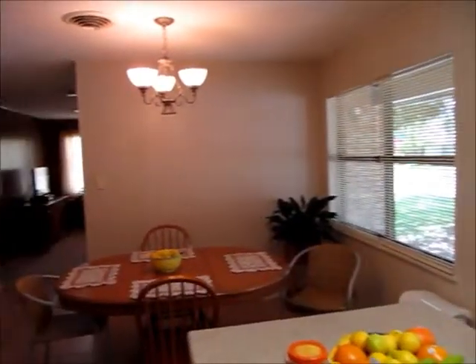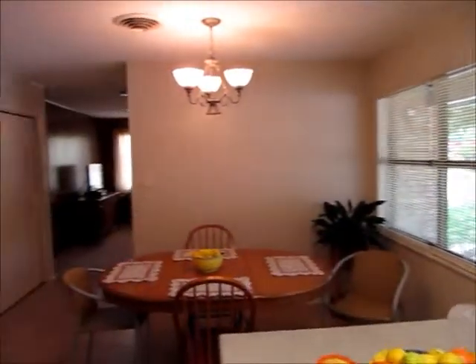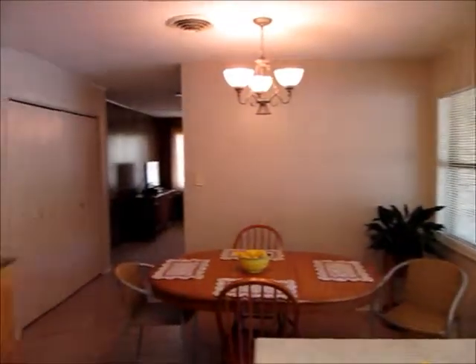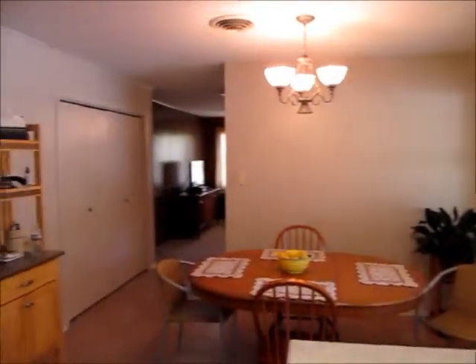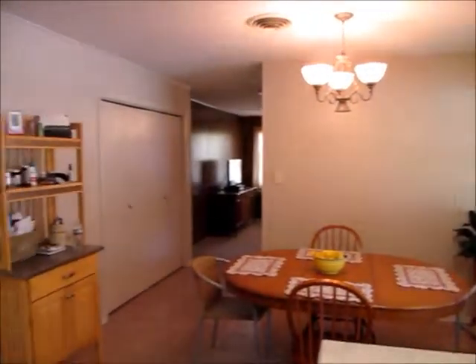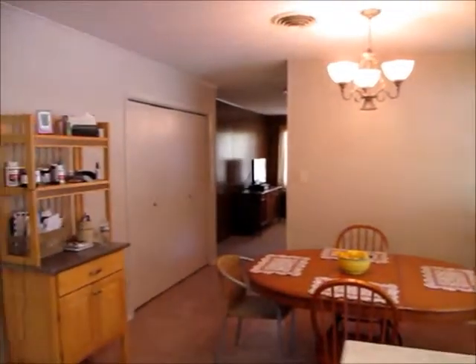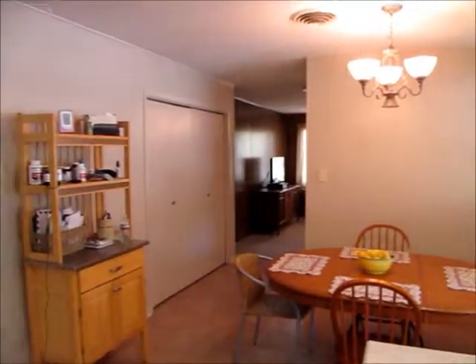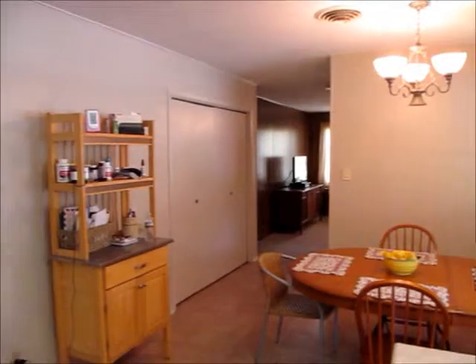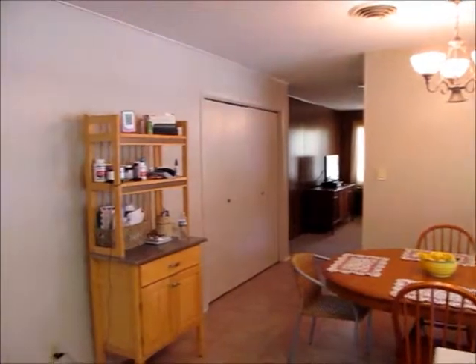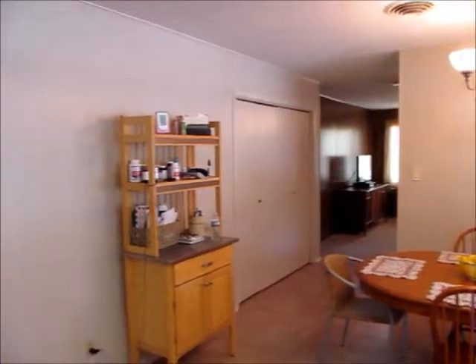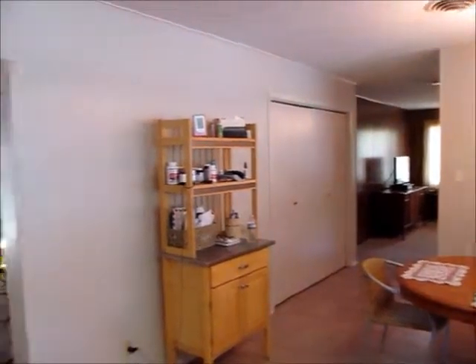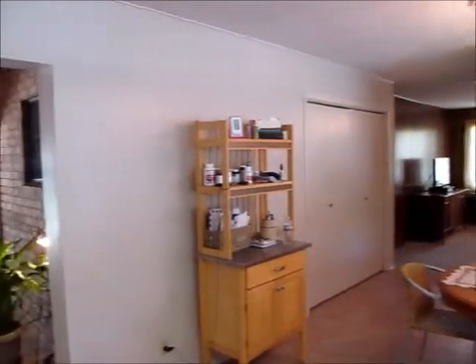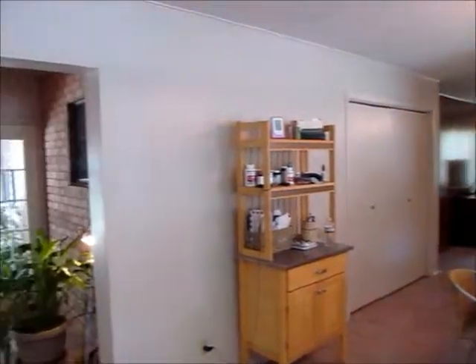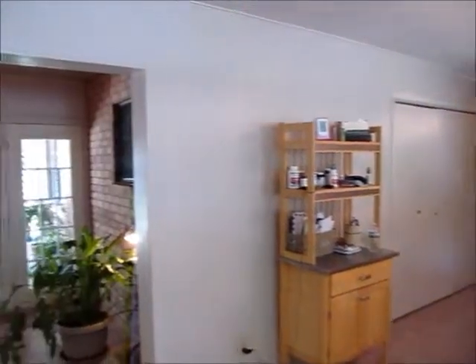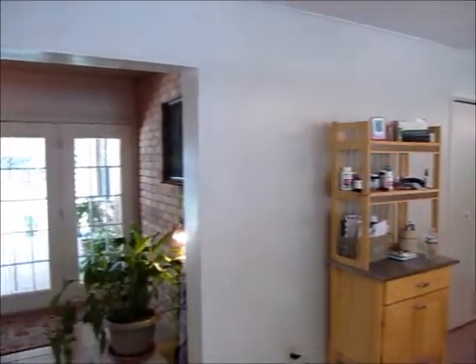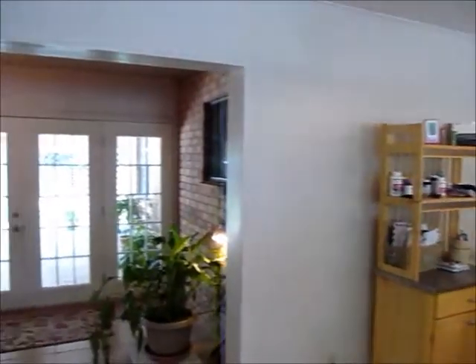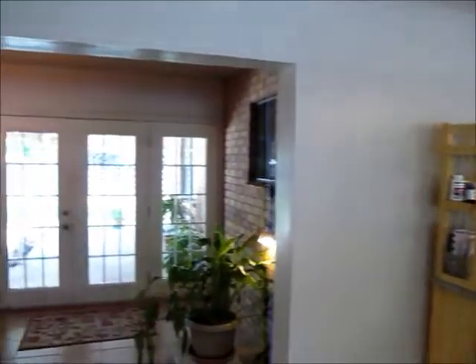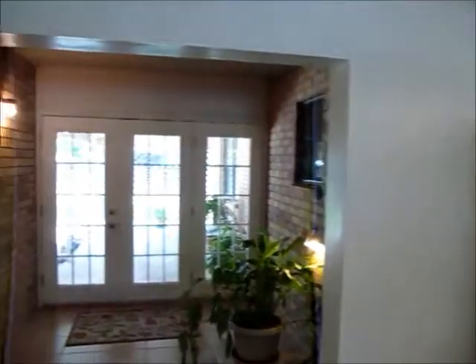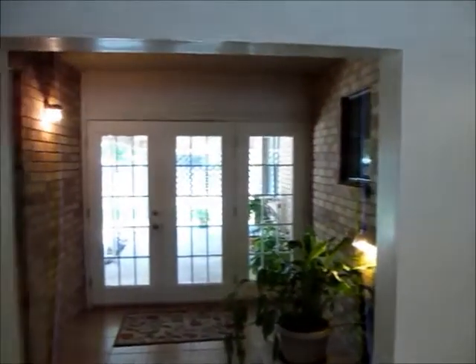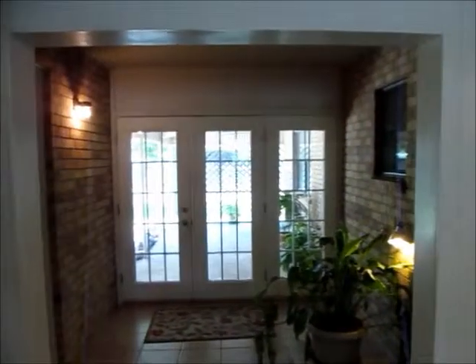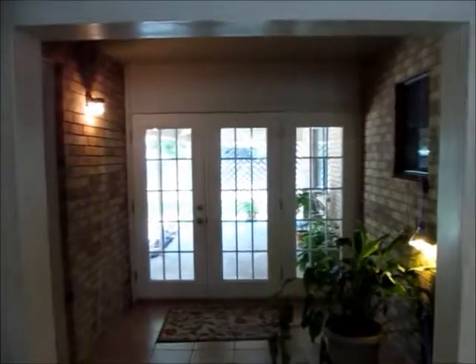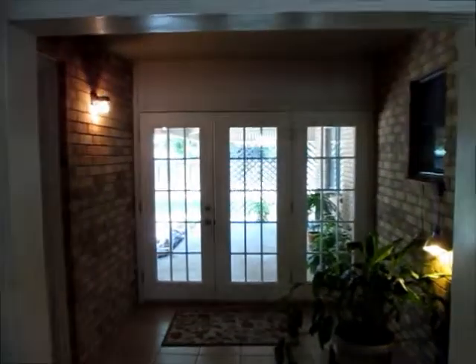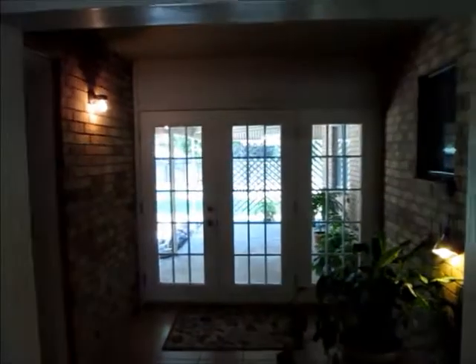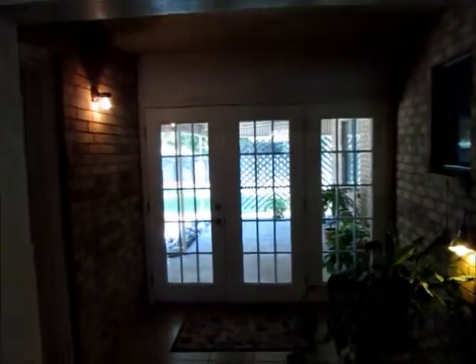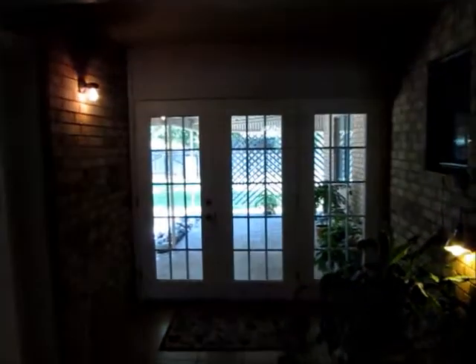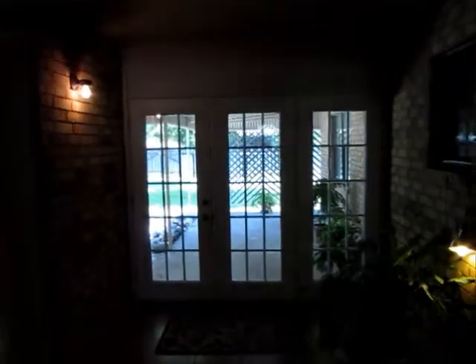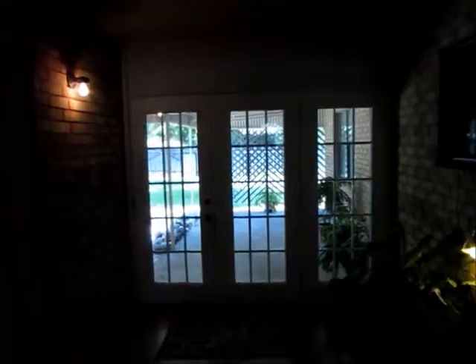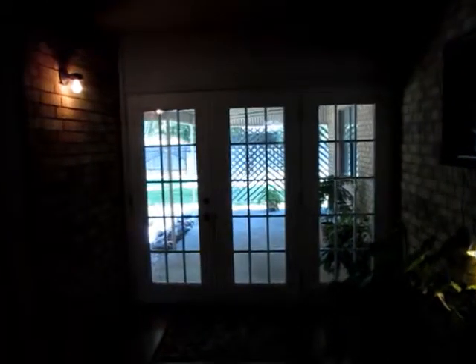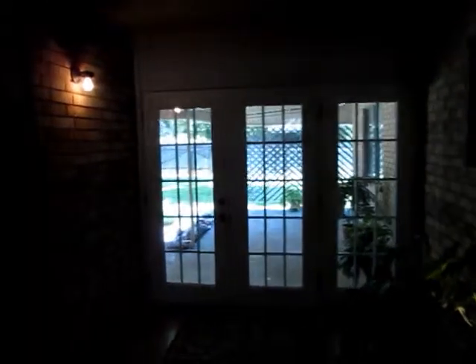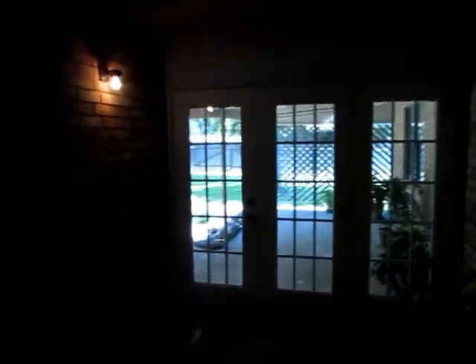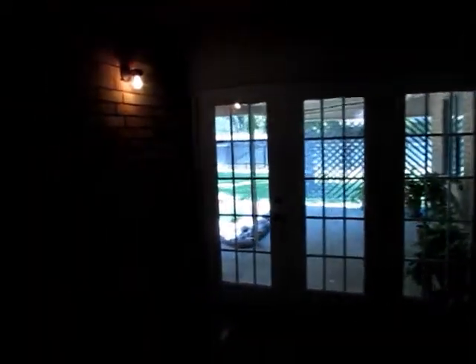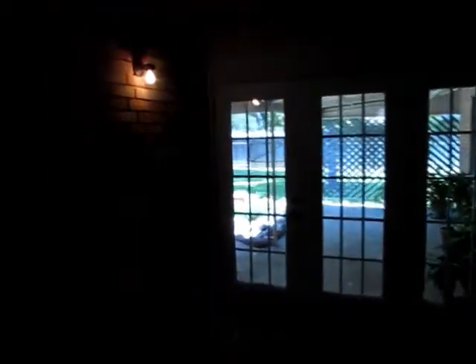There's a double car garage on the house, plus a nice little sunroom that leads out to a great patio in the back. We'll go out there in a minute.